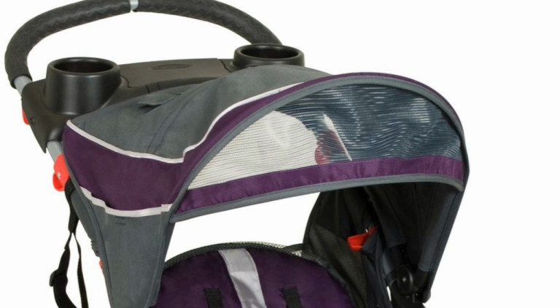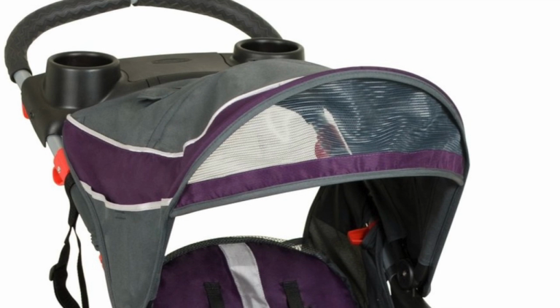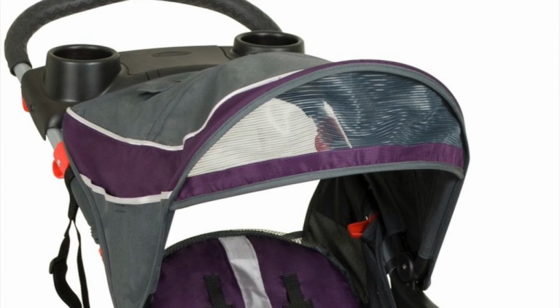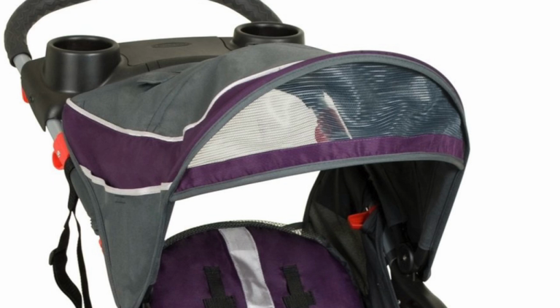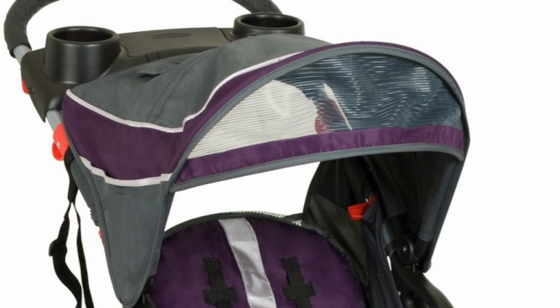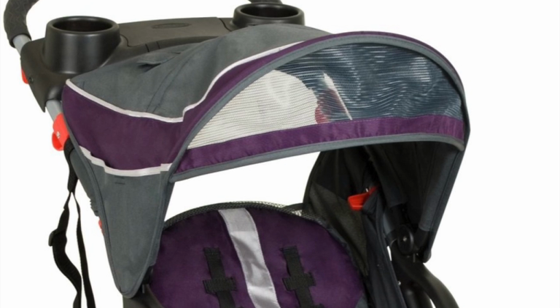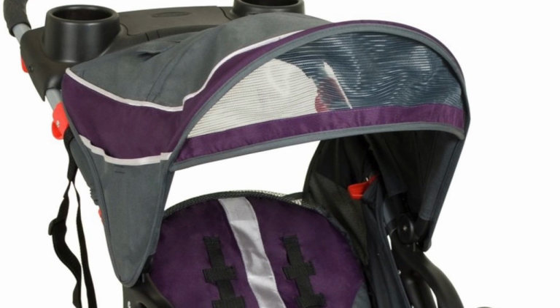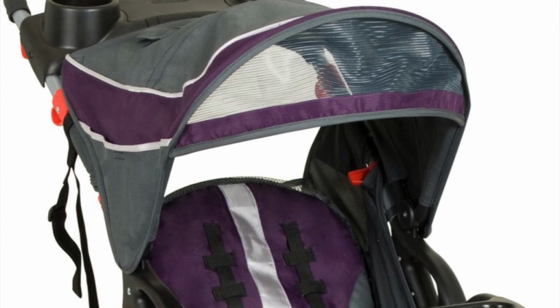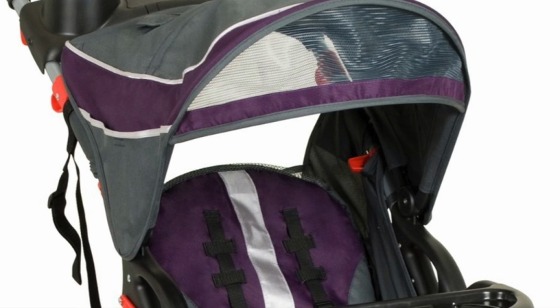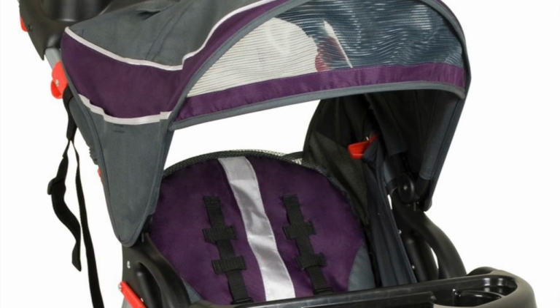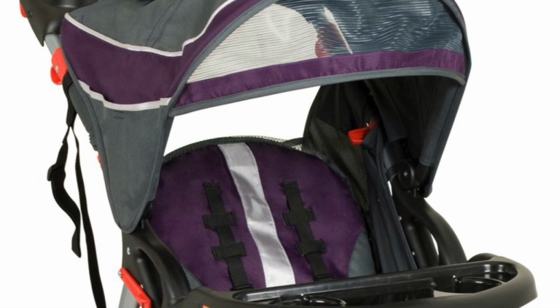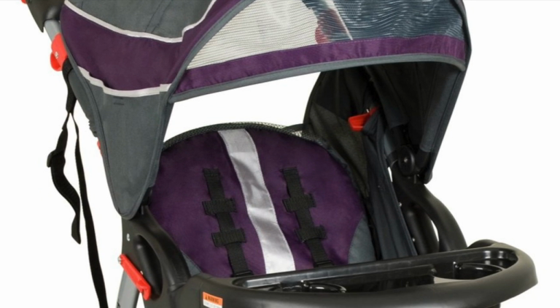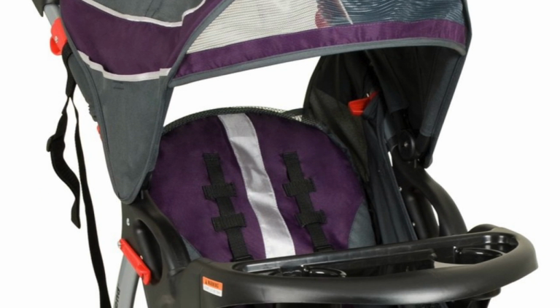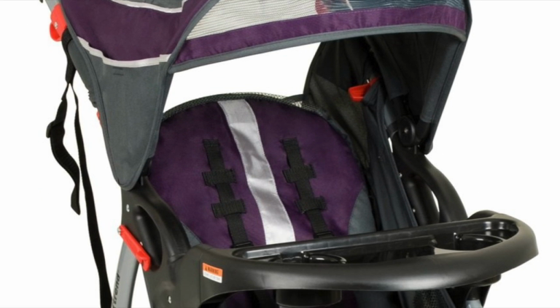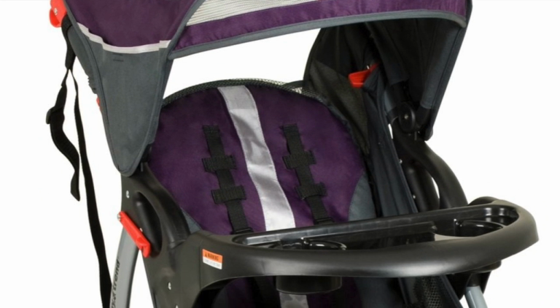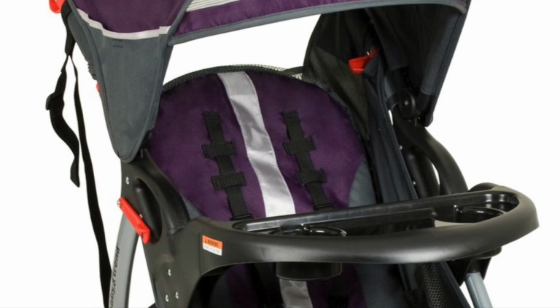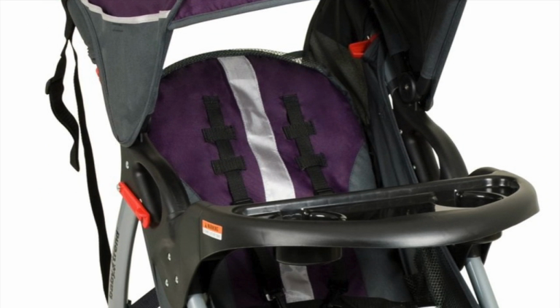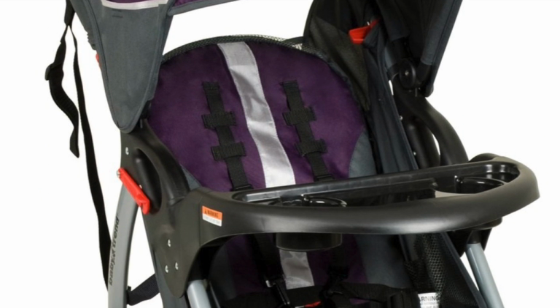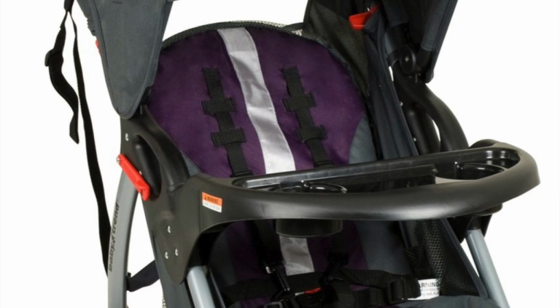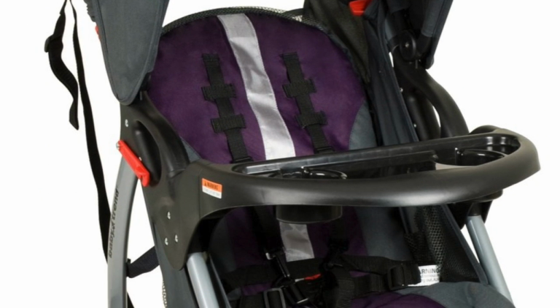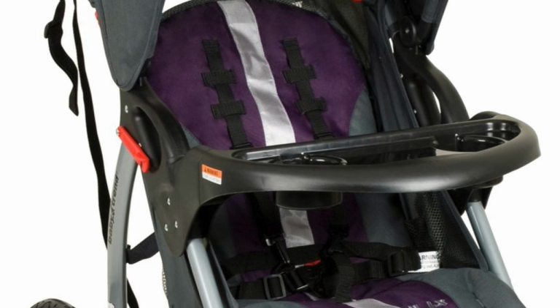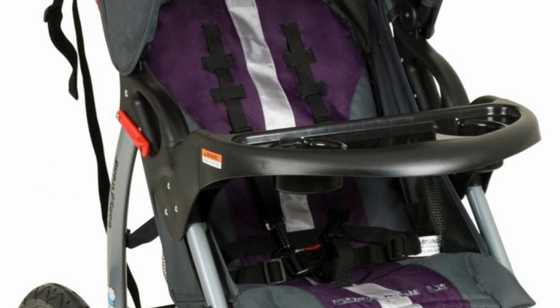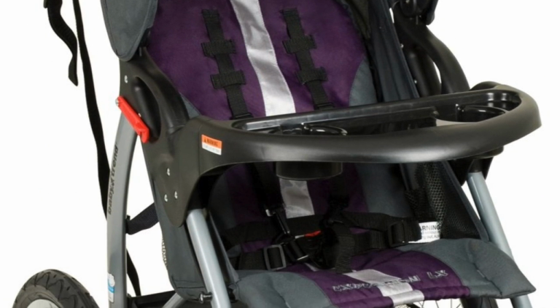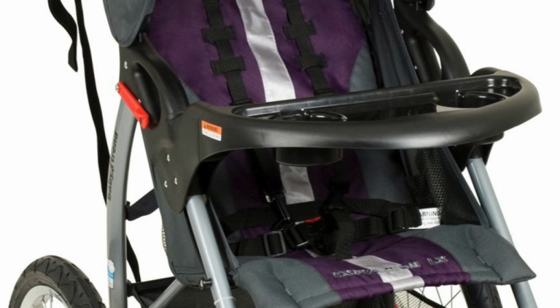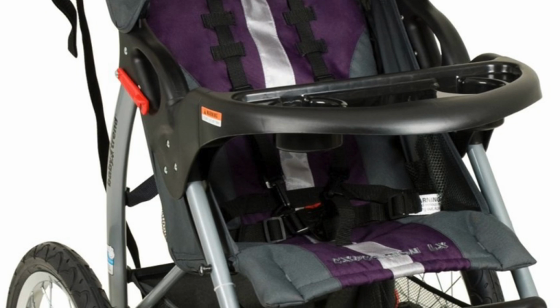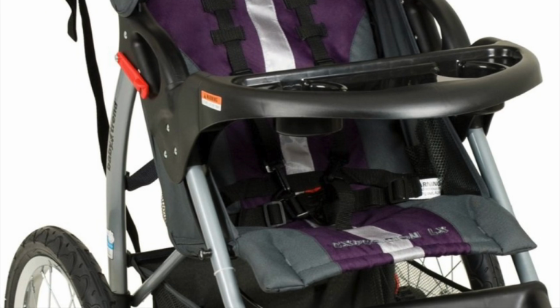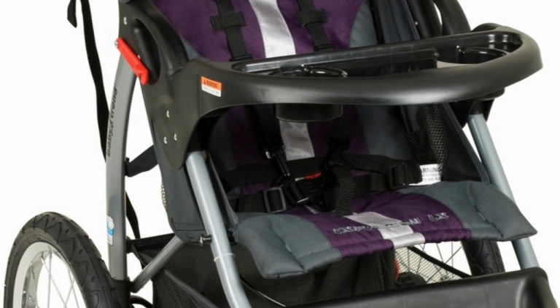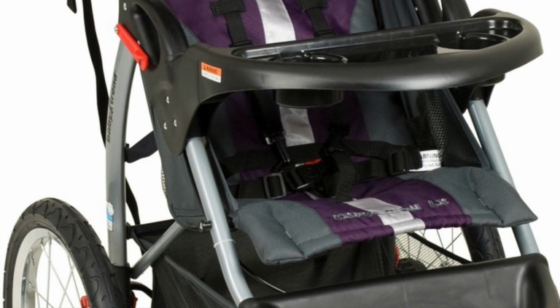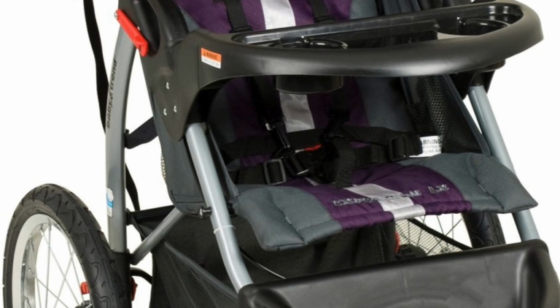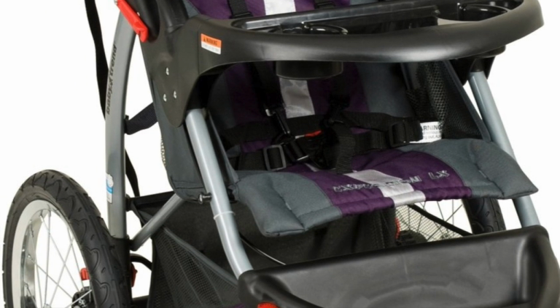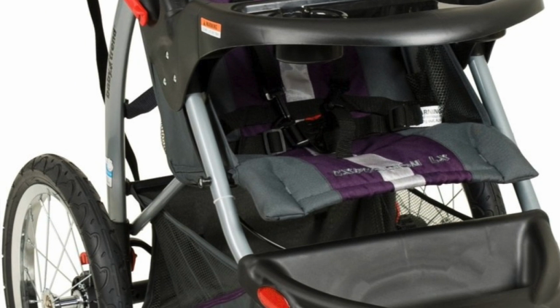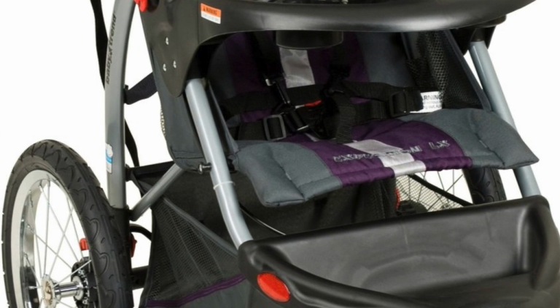Alright YouTube, let's build this stroller. Started off with a standard Baby Trend stroller, a jogging stroller that I found on Craigslist for $30.